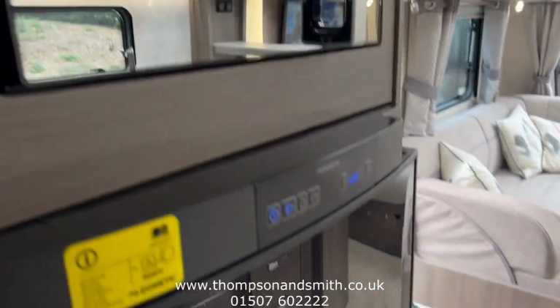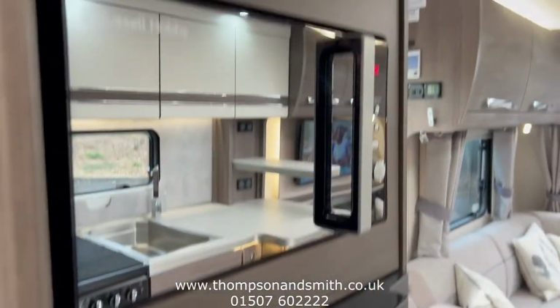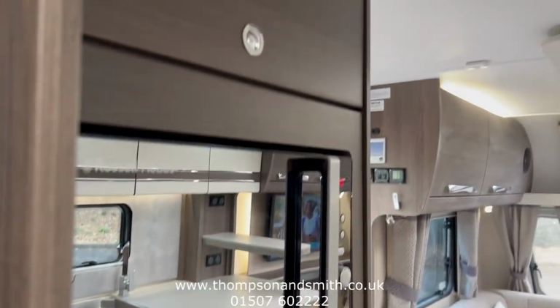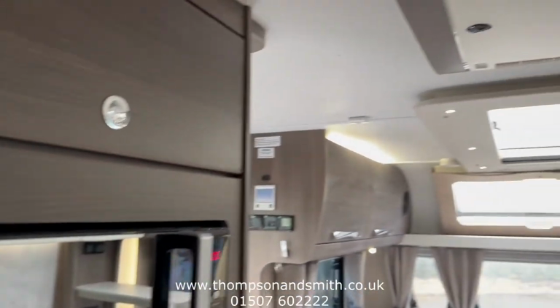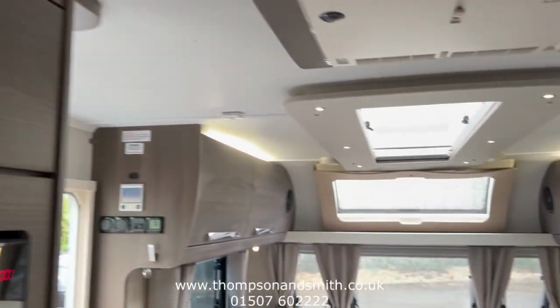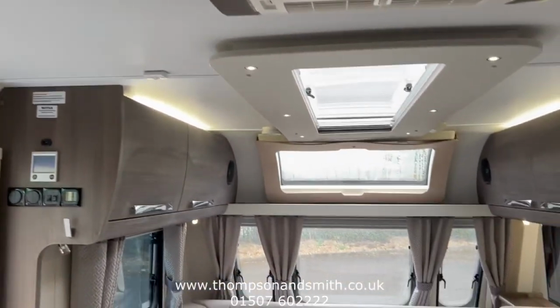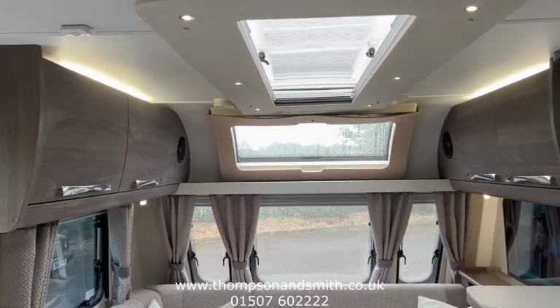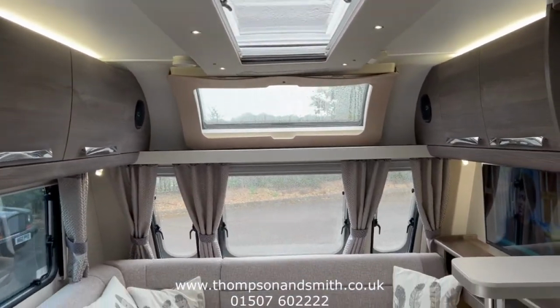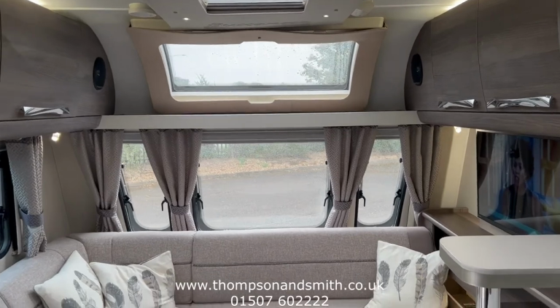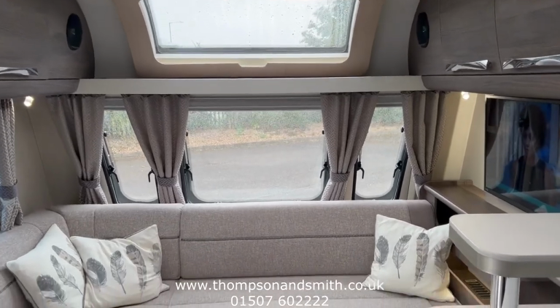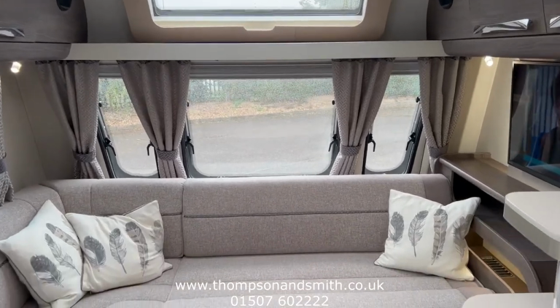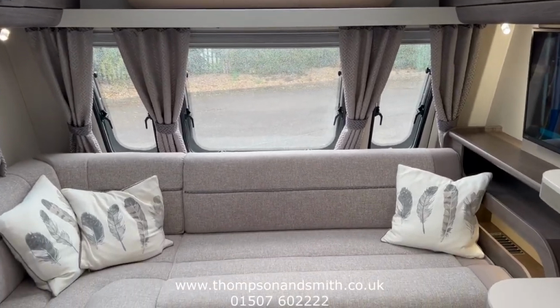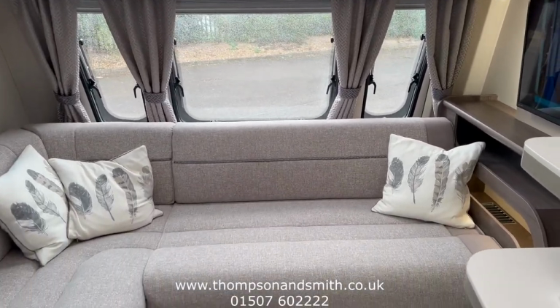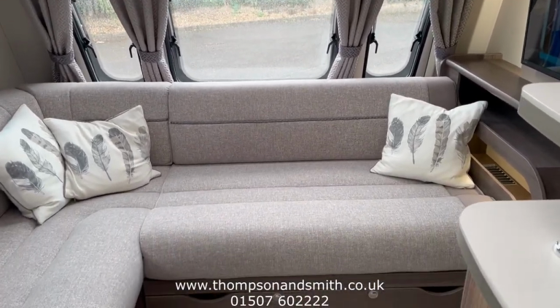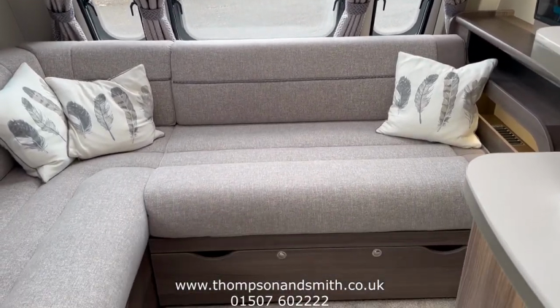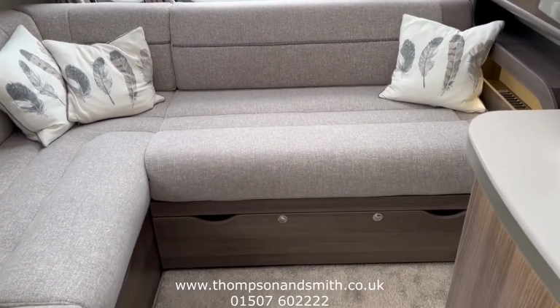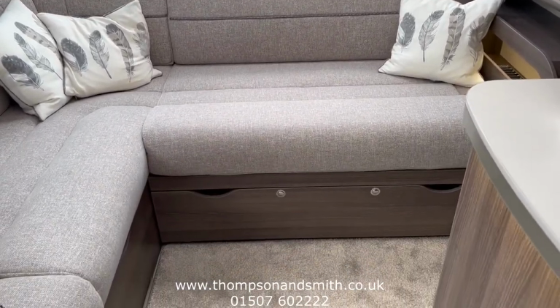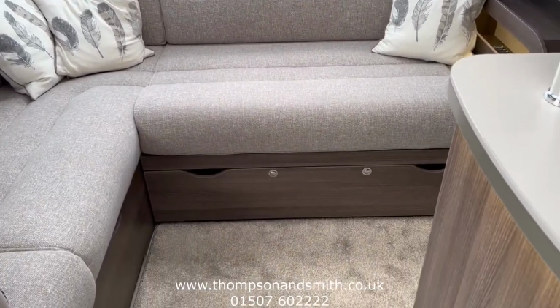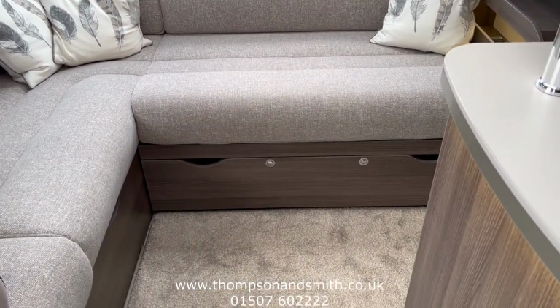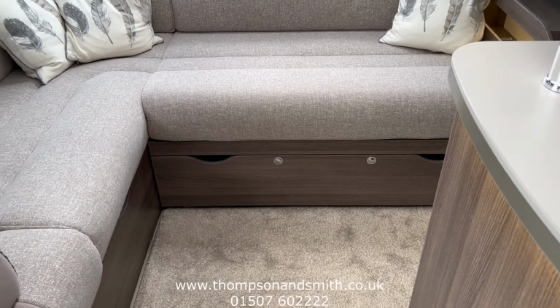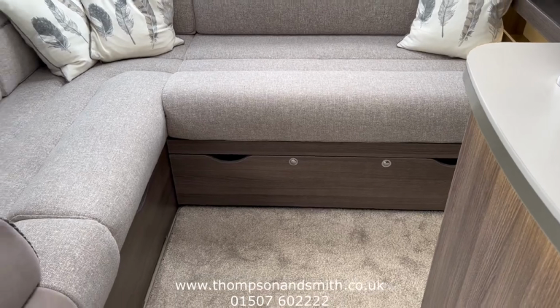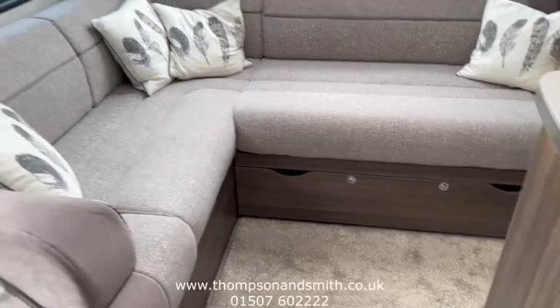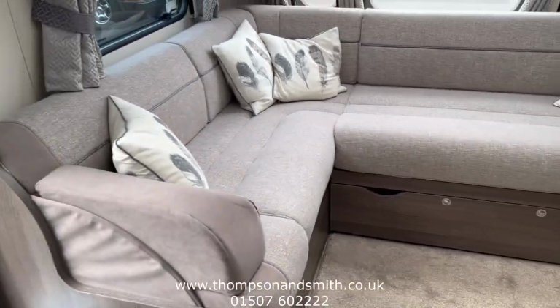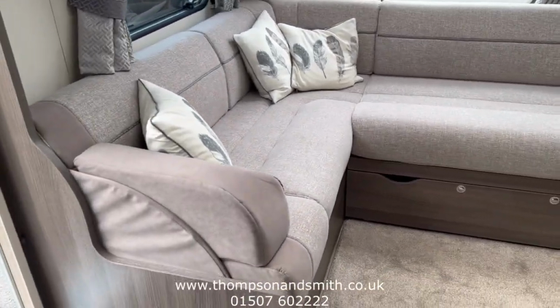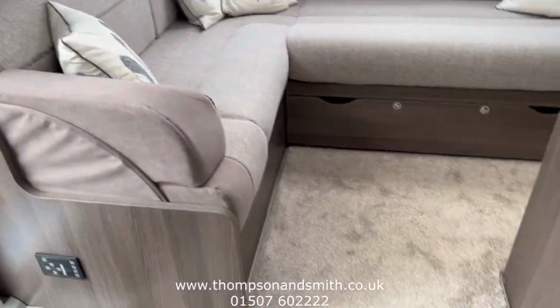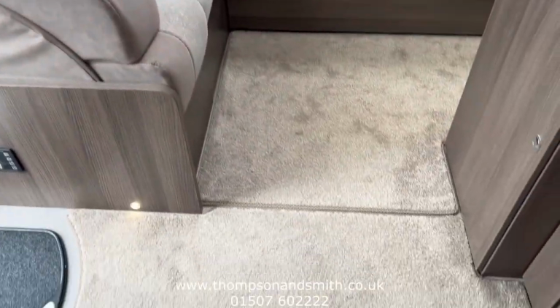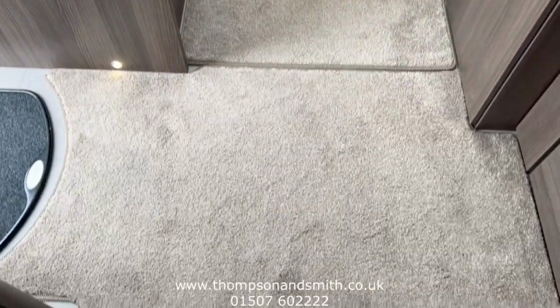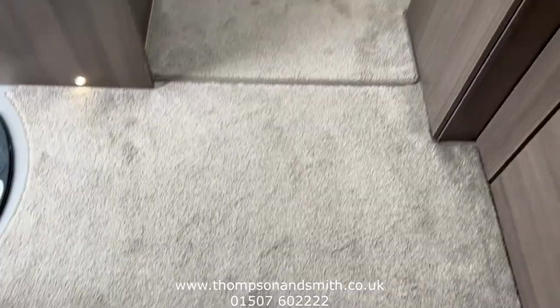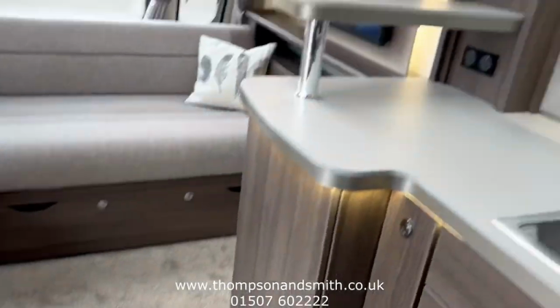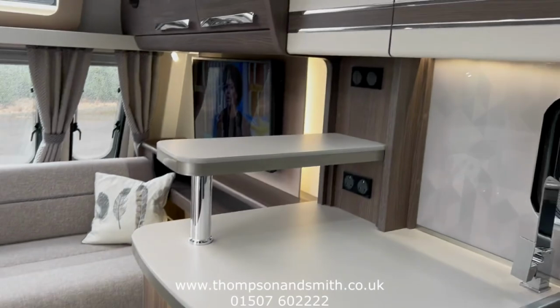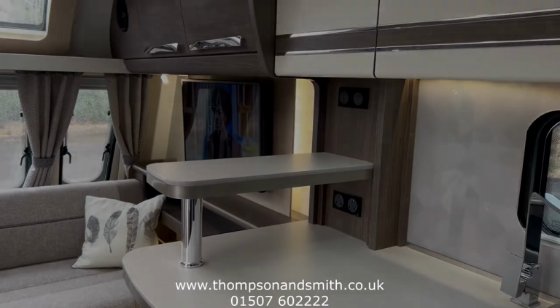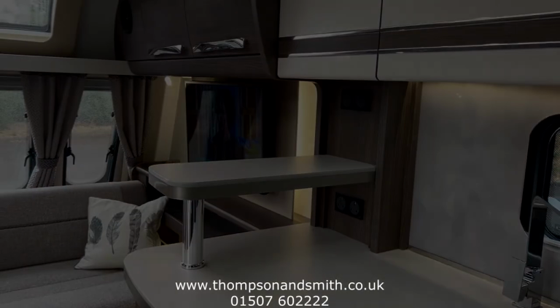This could be the one for you. Give us a call on 01507 602222 or visit our website at www.thompsonandsmith.co.uk for the video and loads of high-resolution photos. Thank you.